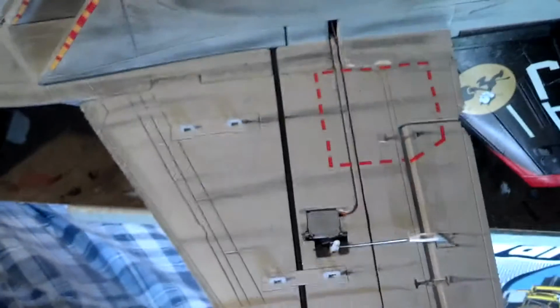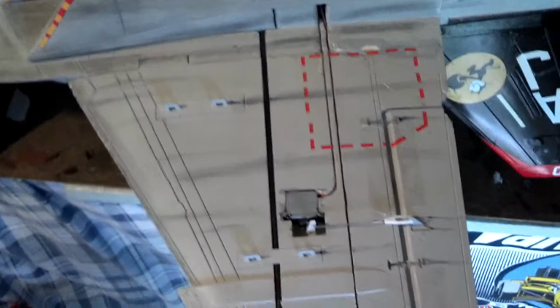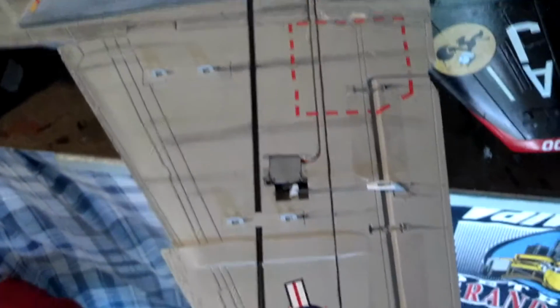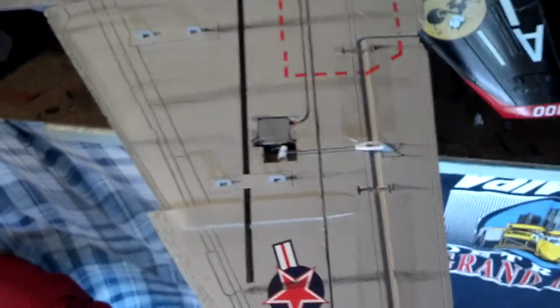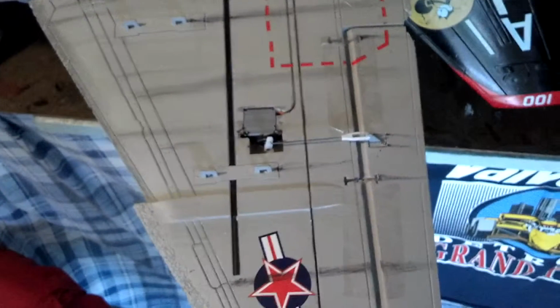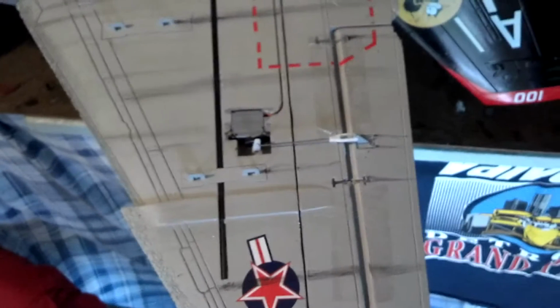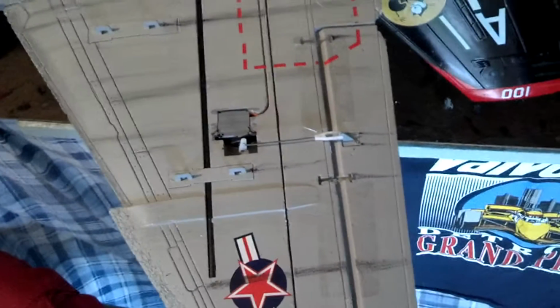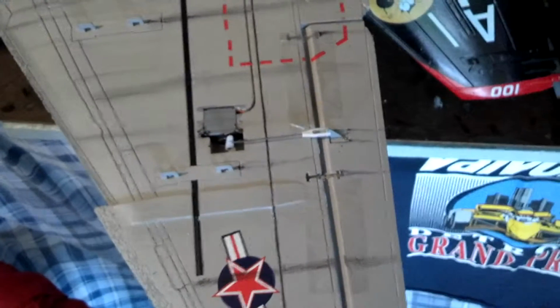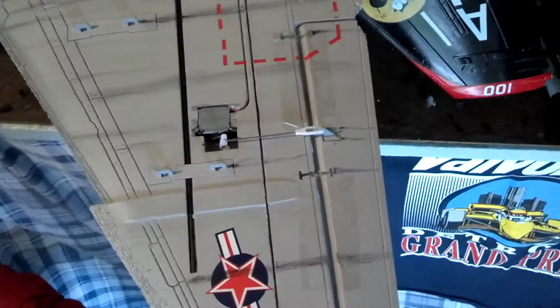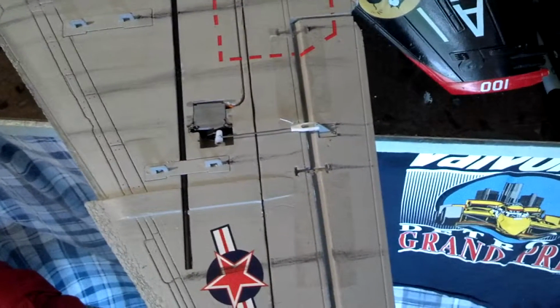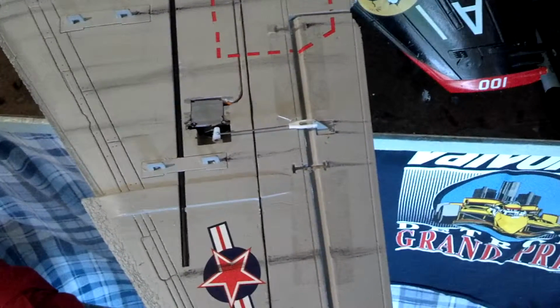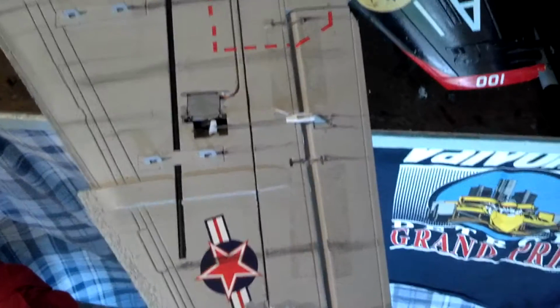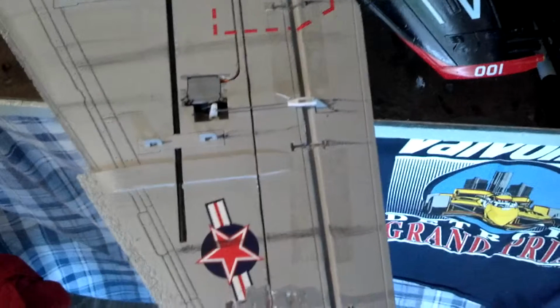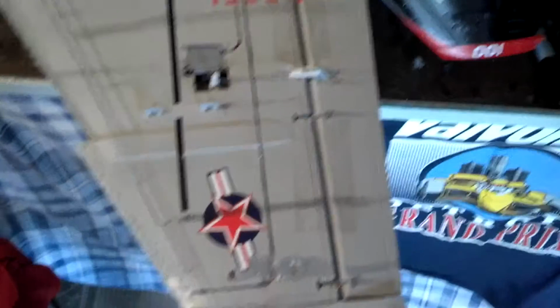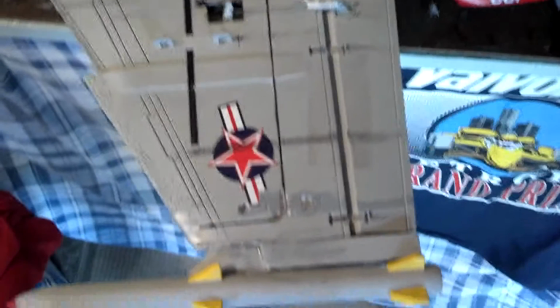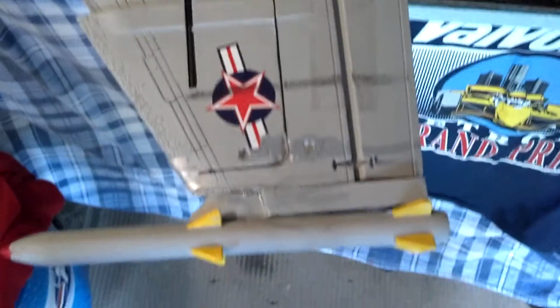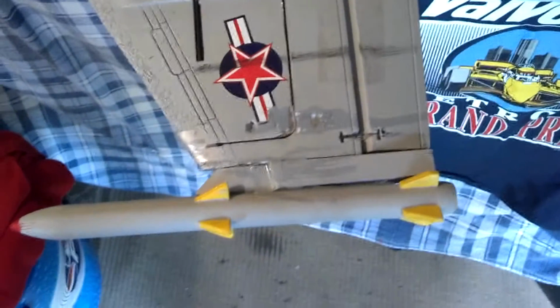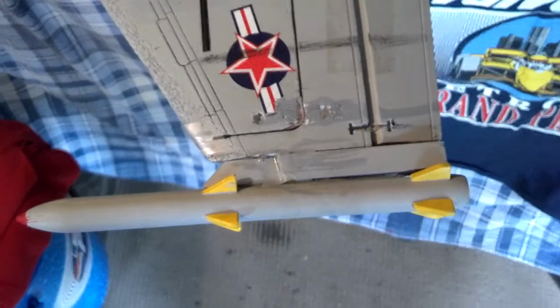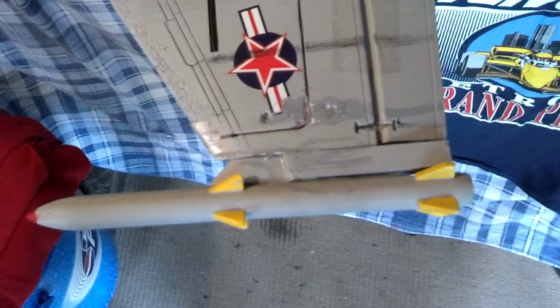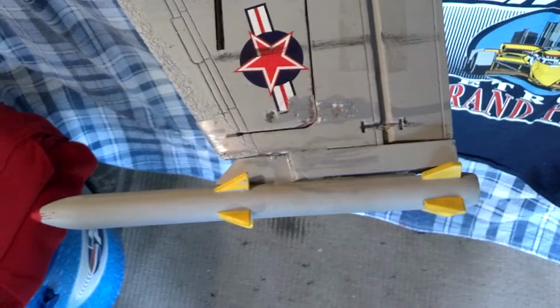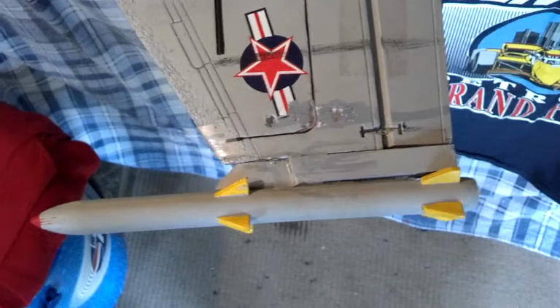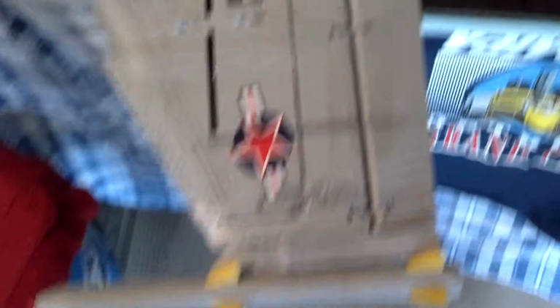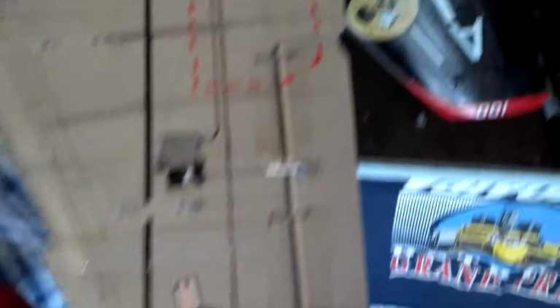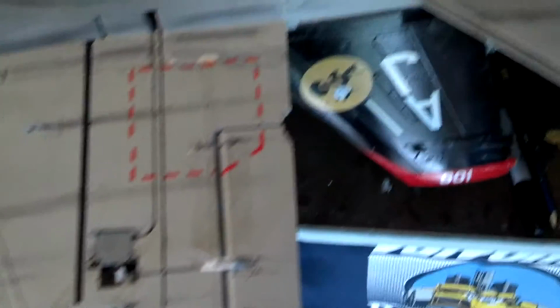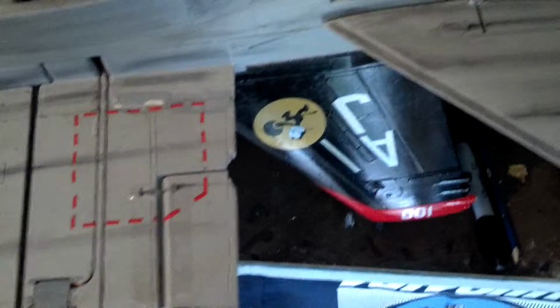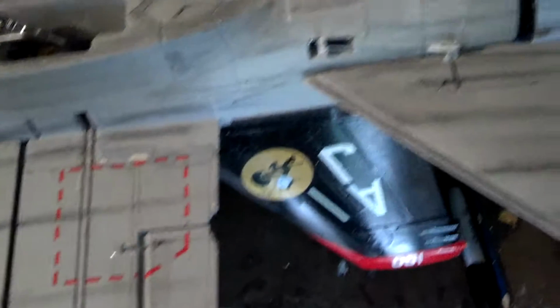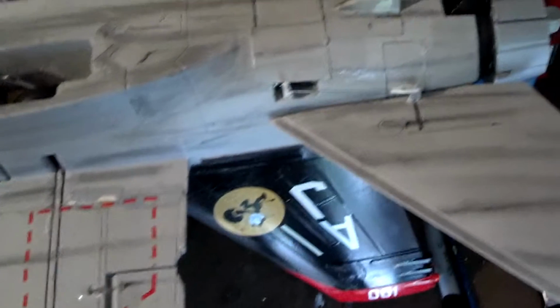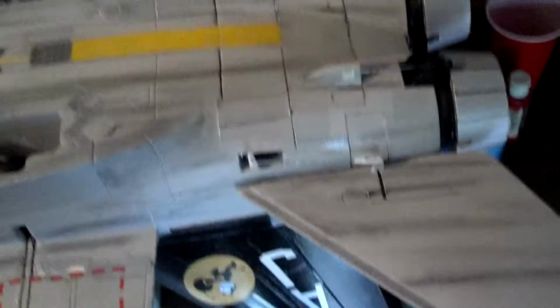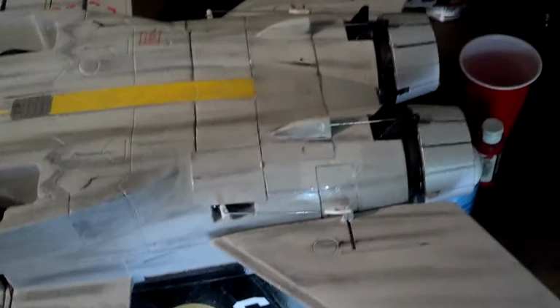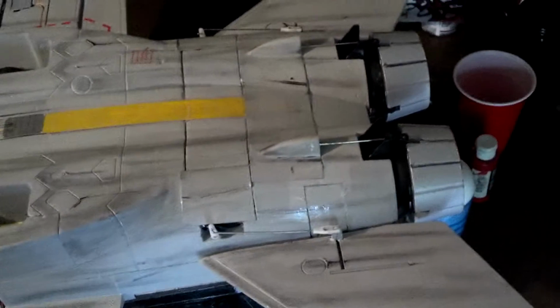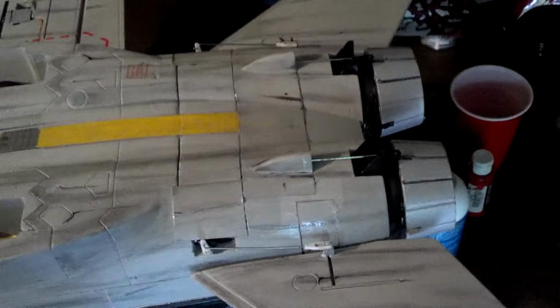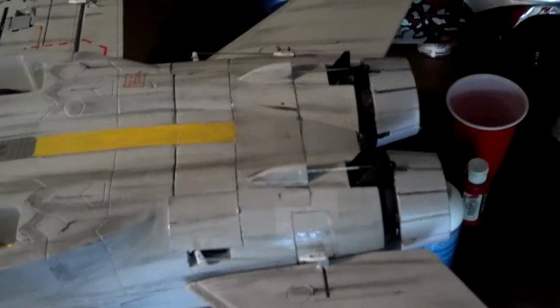A few more decals. Reinforce the ailerons with some clear tape — I didn't like it, they're a little loose. There's the missile setup that I used, and of course weathering there.